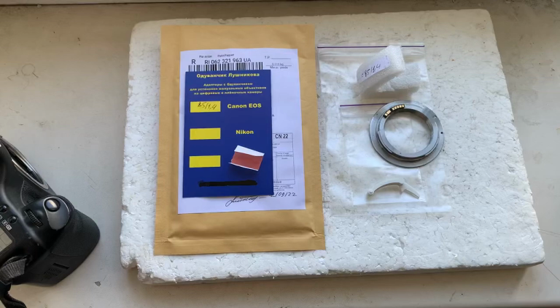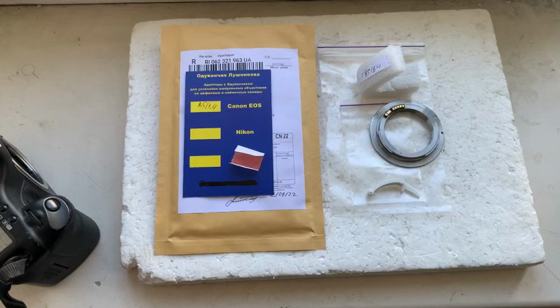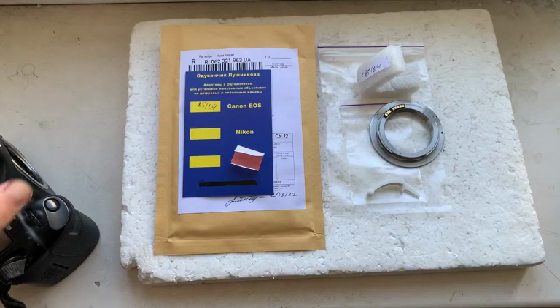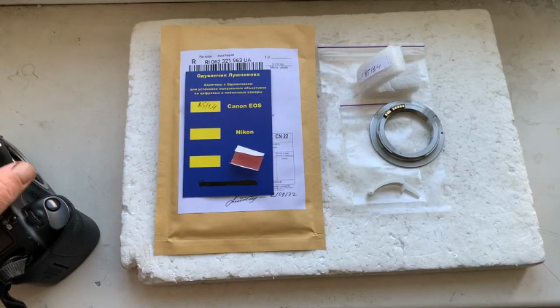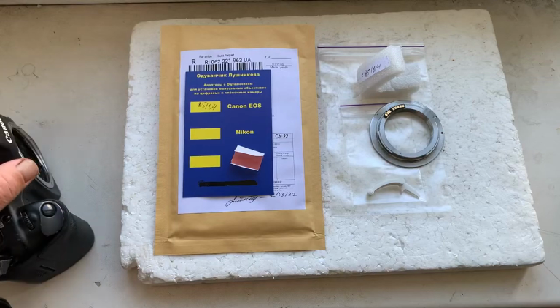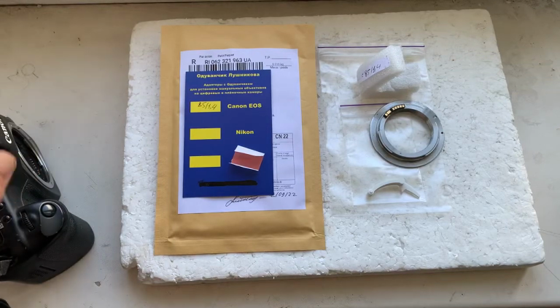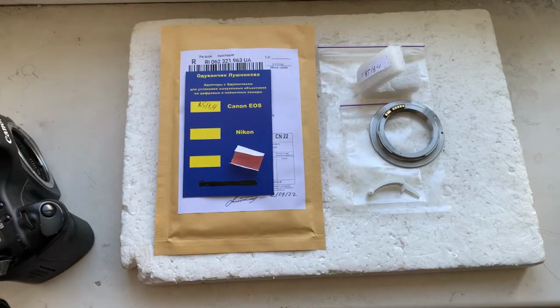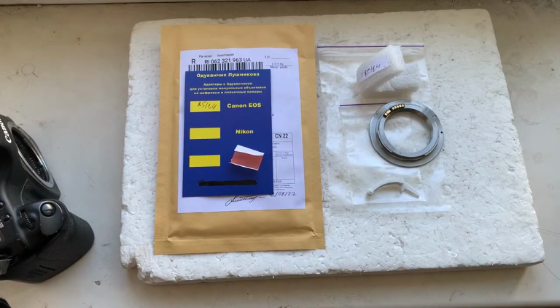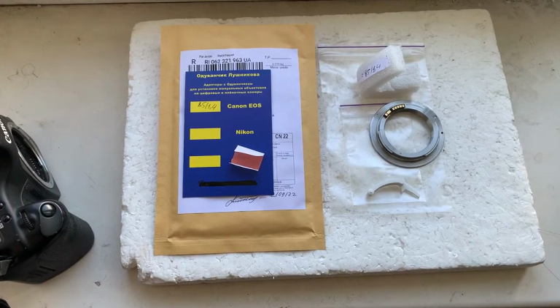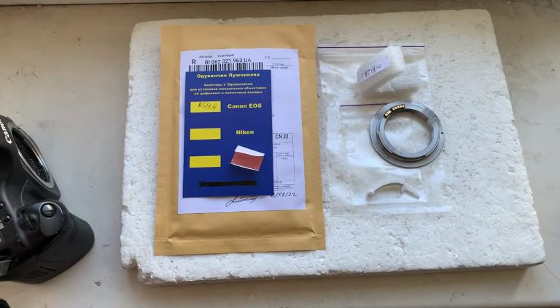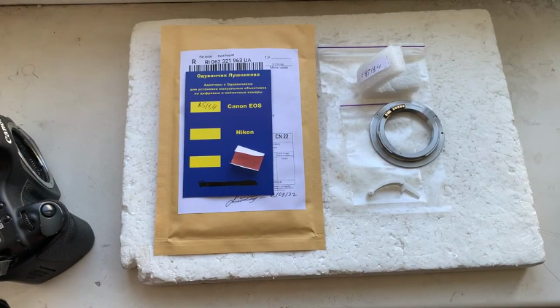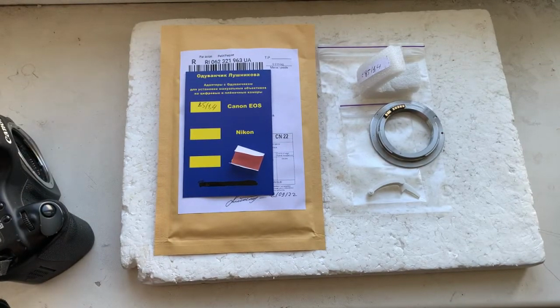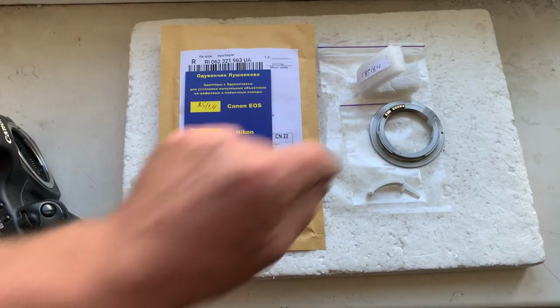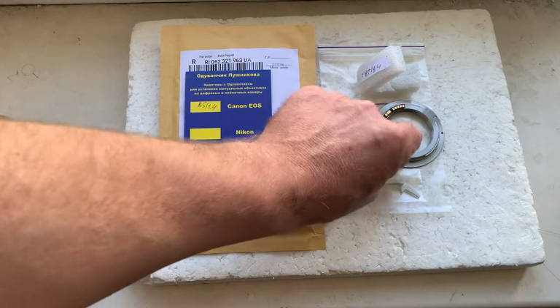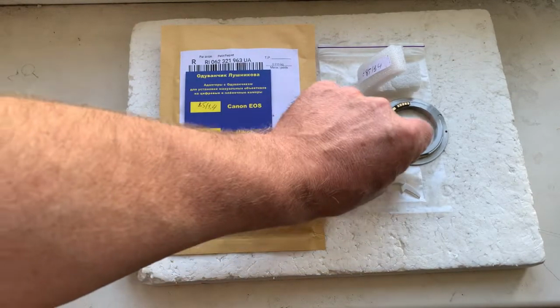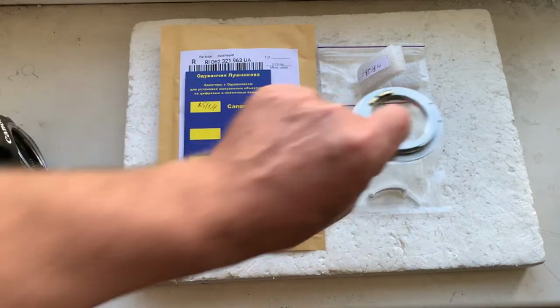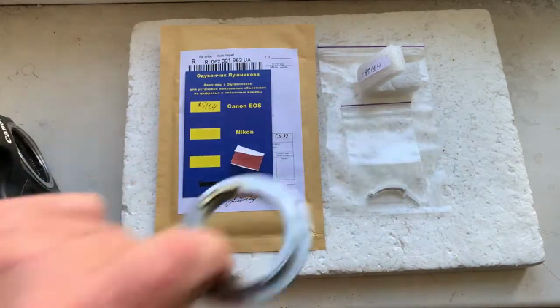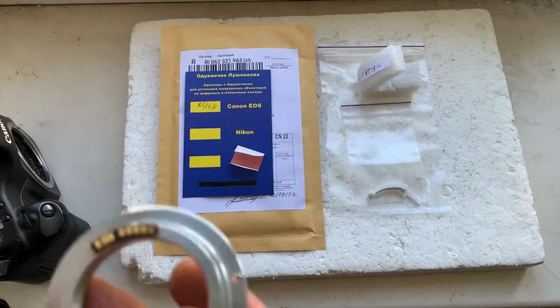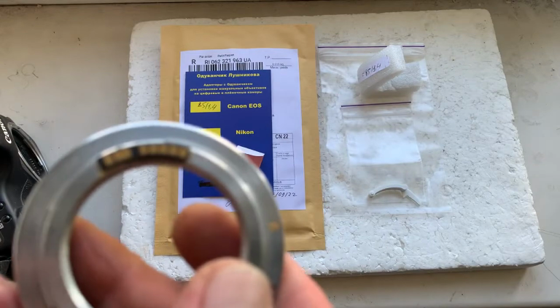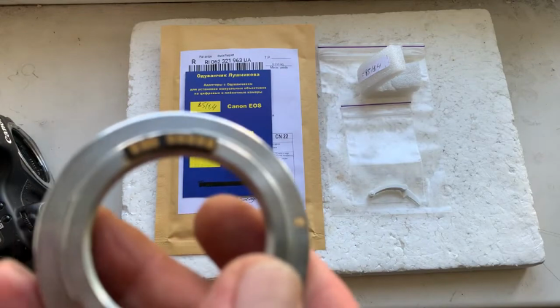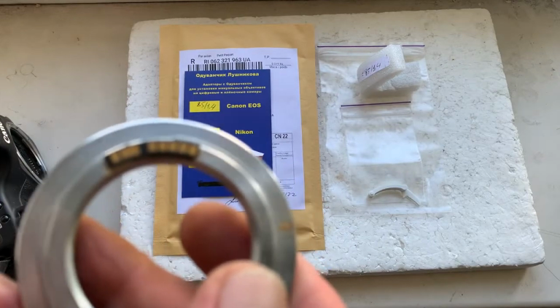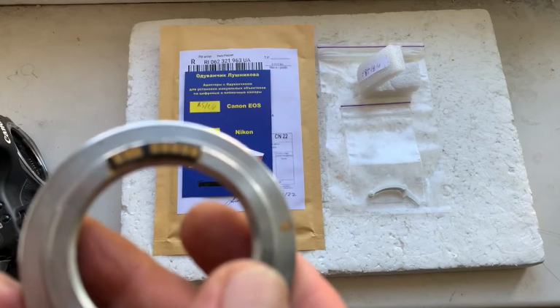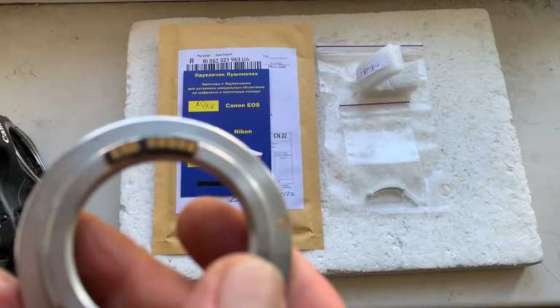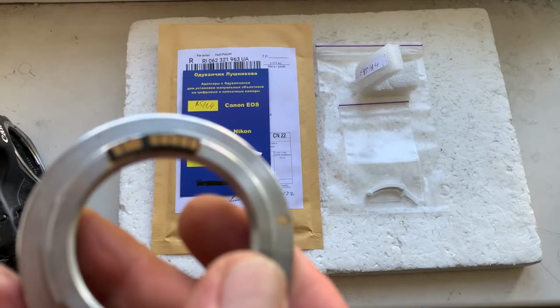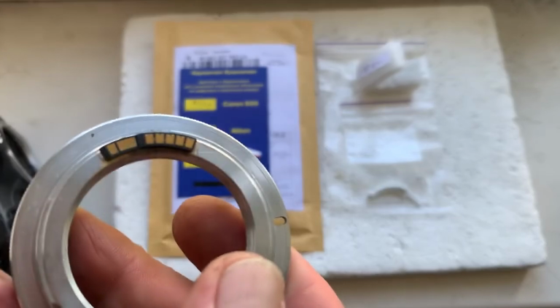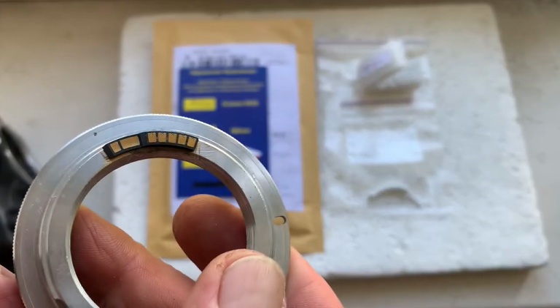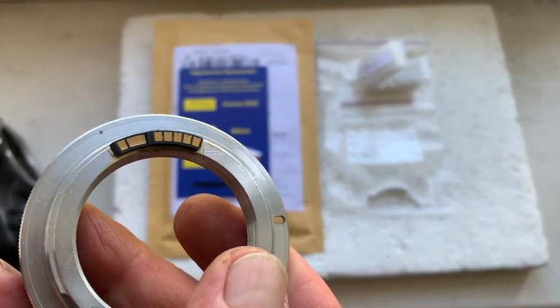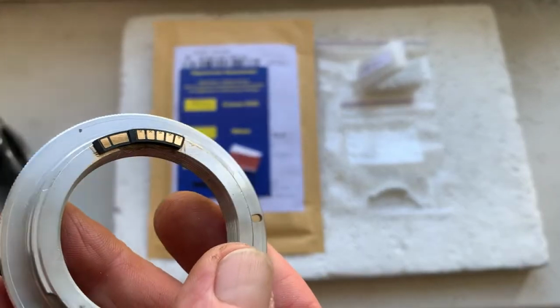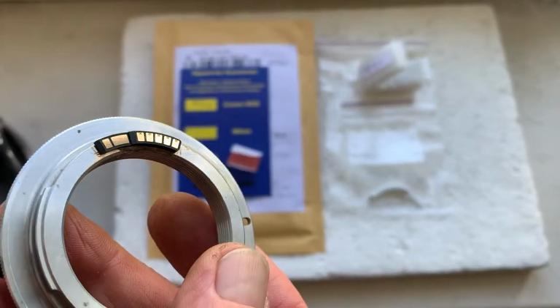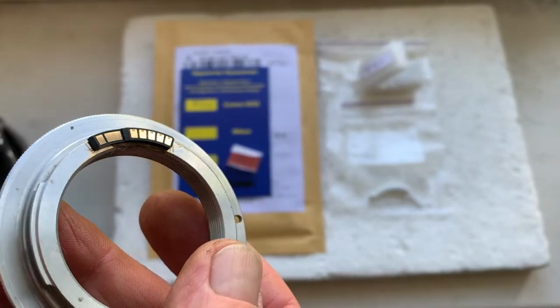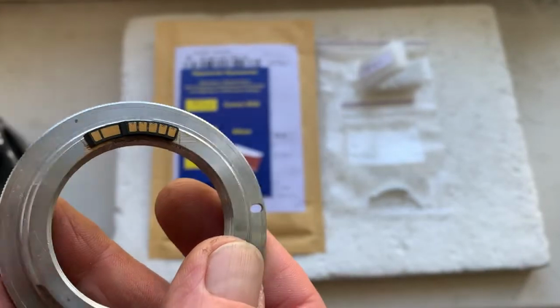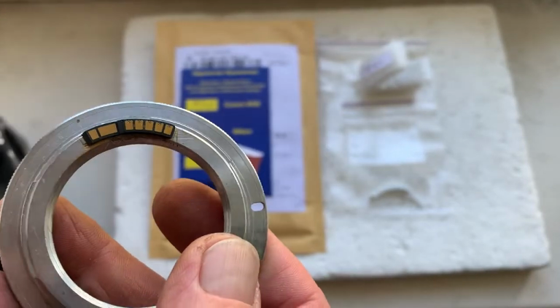Hello Reinhardt, this video is about your Dandelion chip. This is your chip installed with half double-sided adhesive tape on my testing adapter.